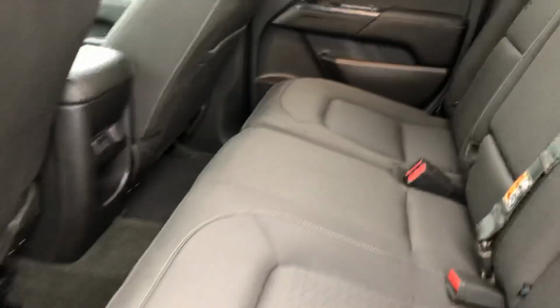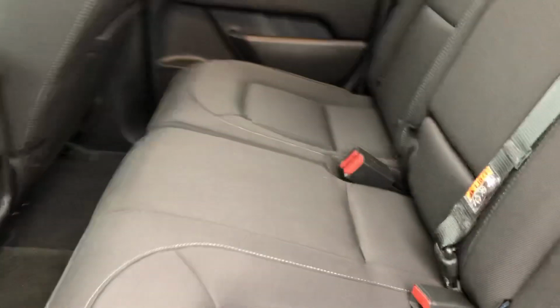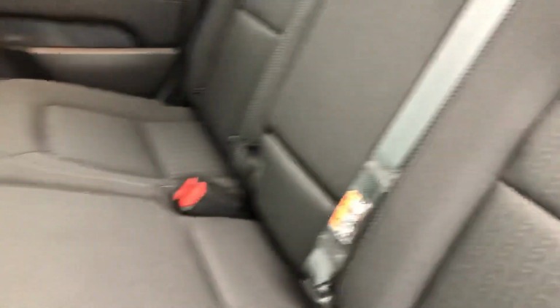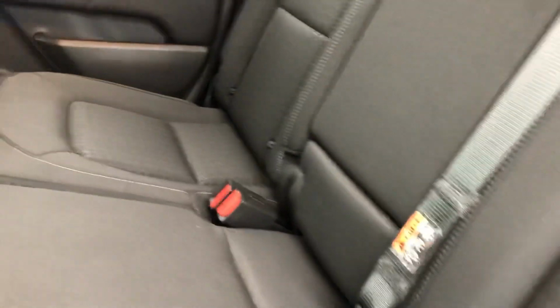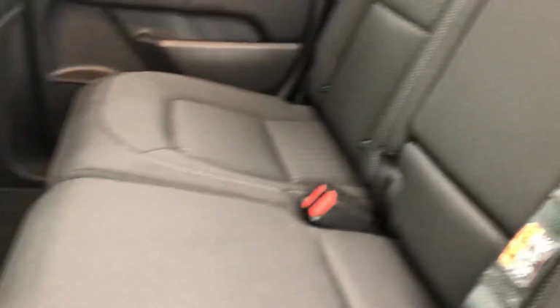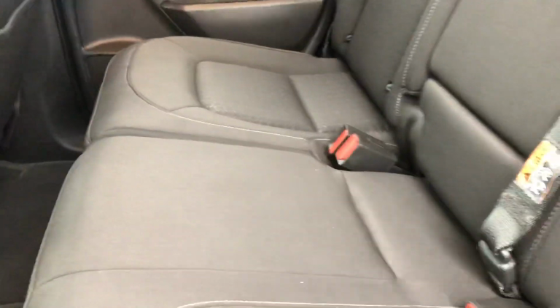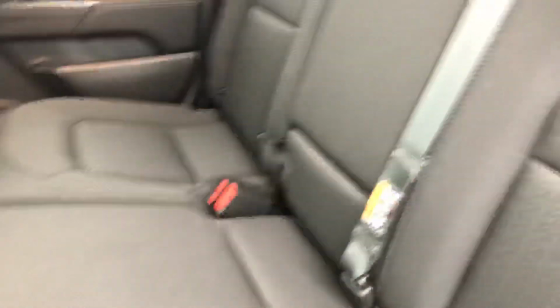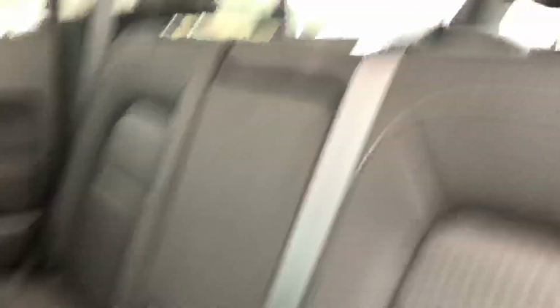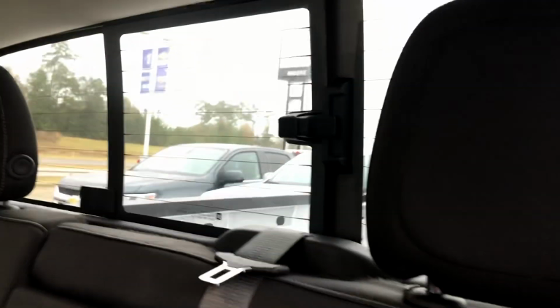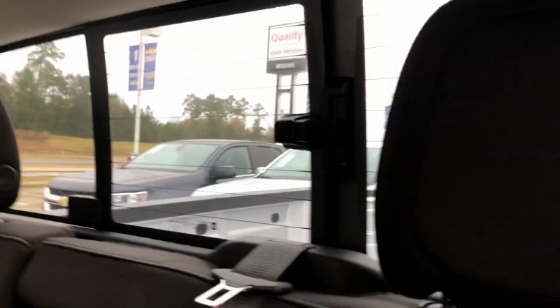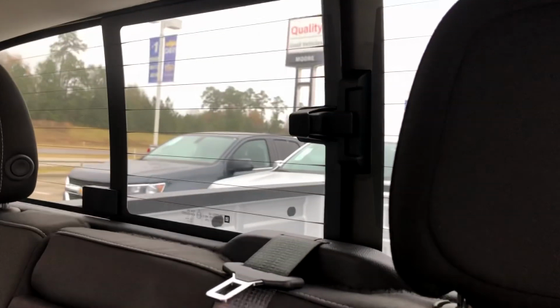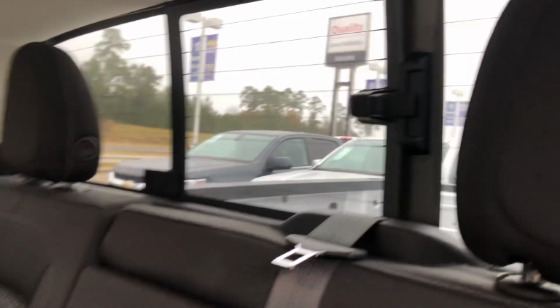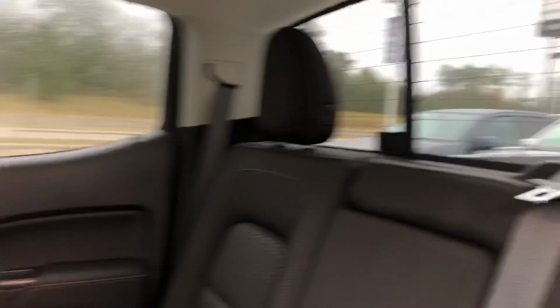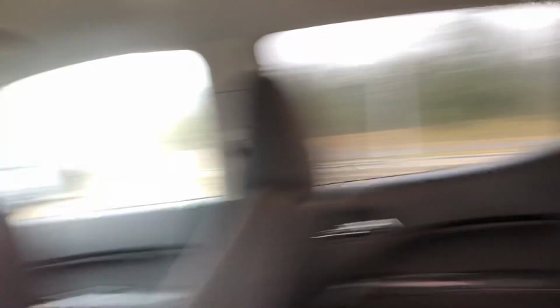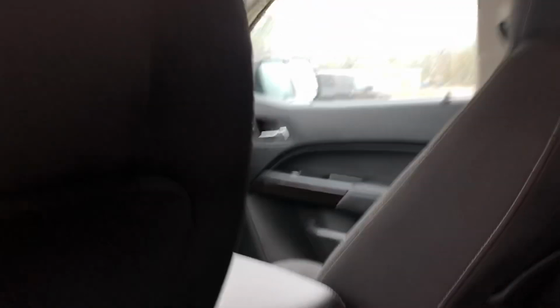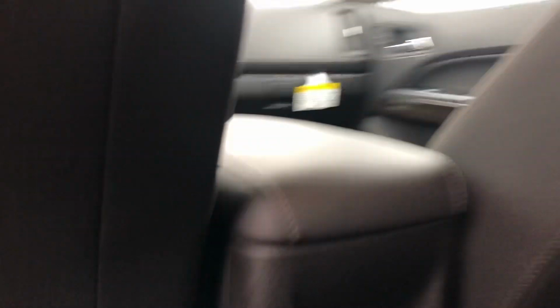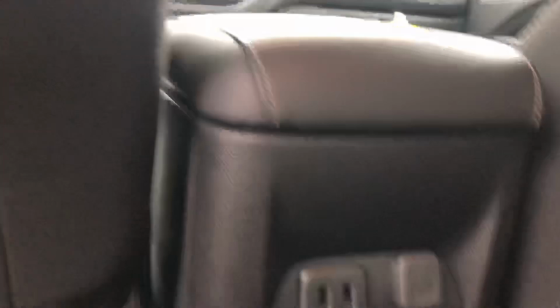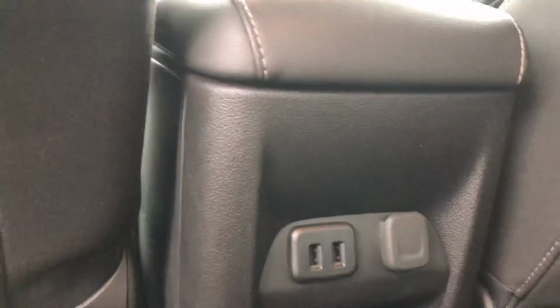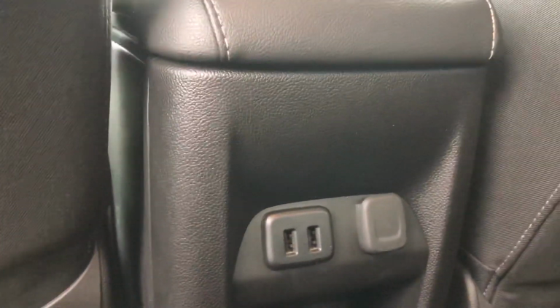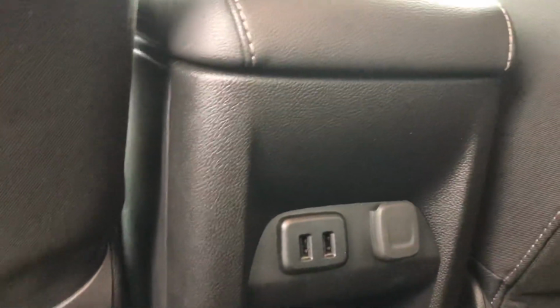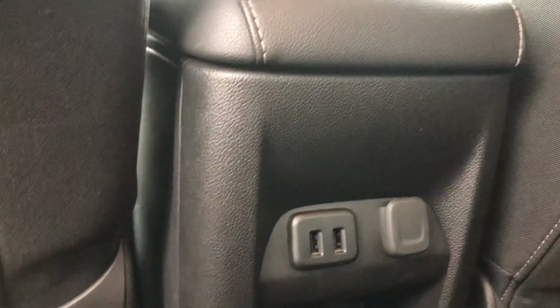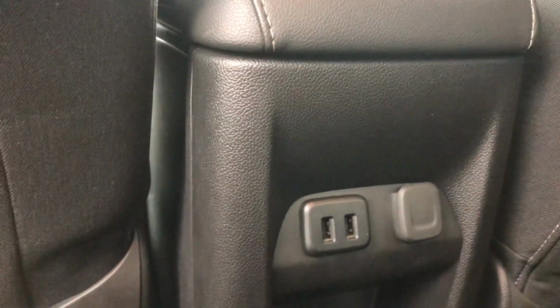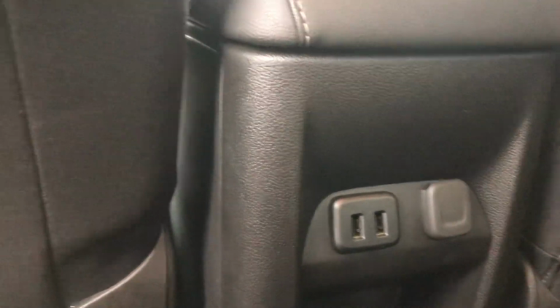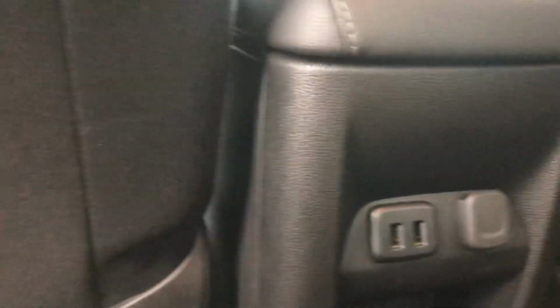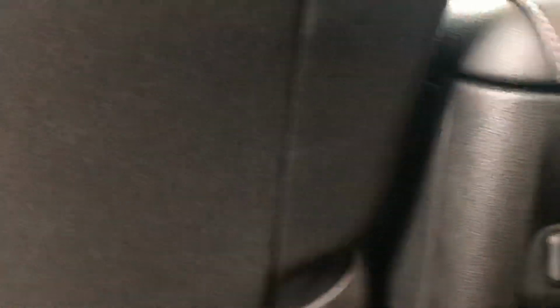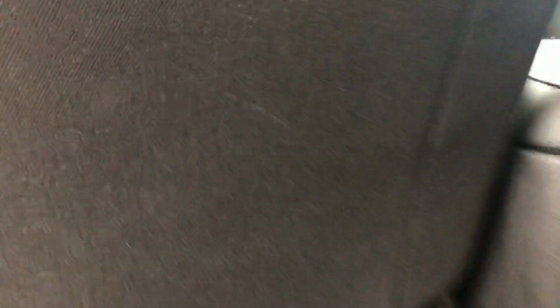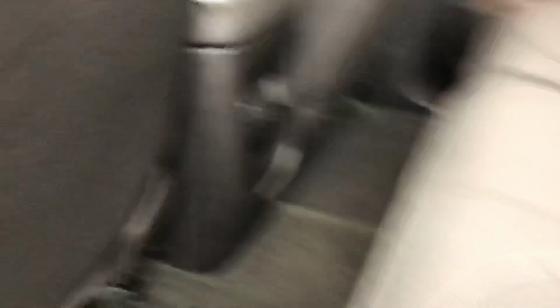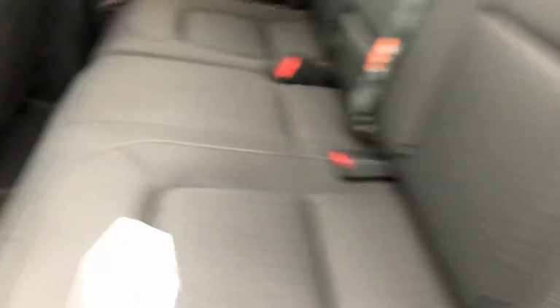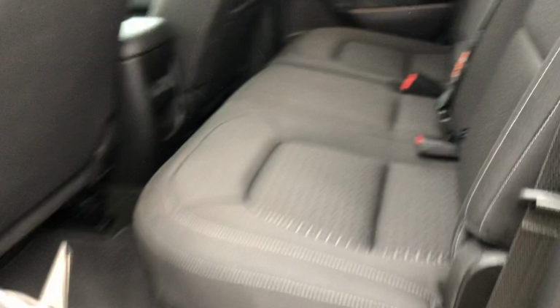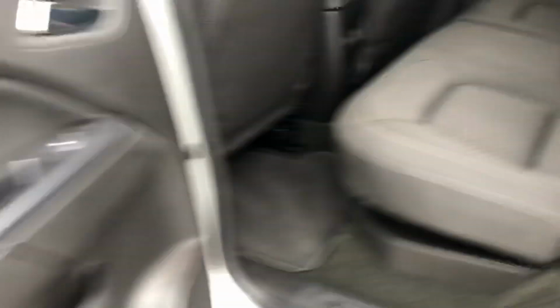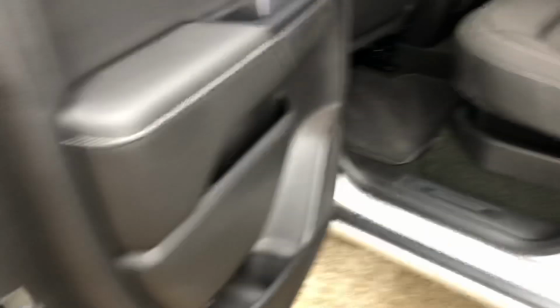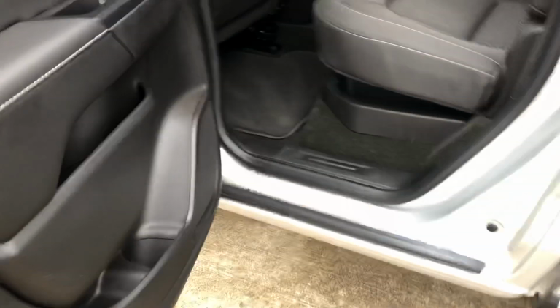You've got plenty of room back here for passengers. If you need to put something back here, the glass does manually slide back. You do have two USBs and also a 12-volt plug back here. We'll go ahead and get in and show you the rest of the features in the front of the truck.